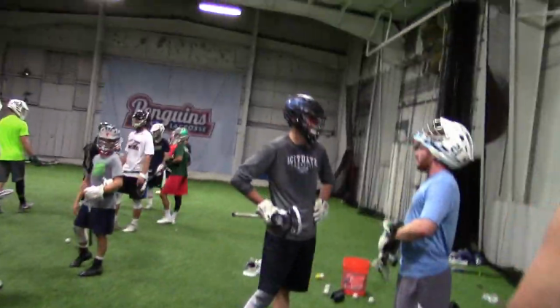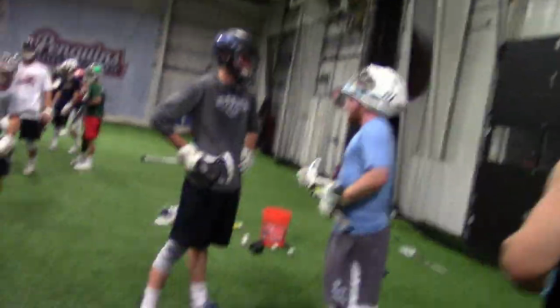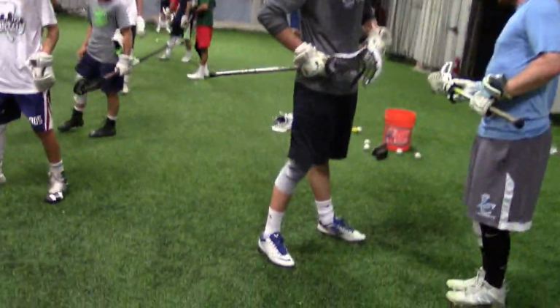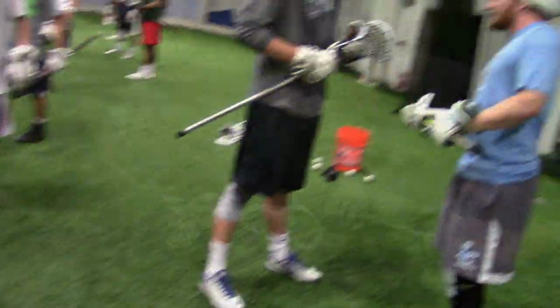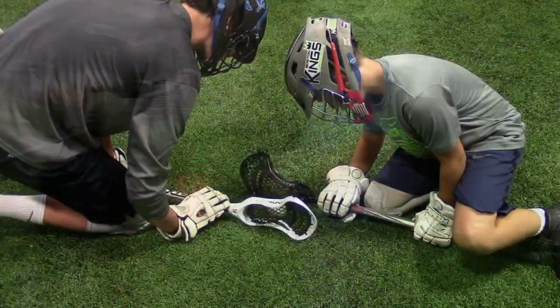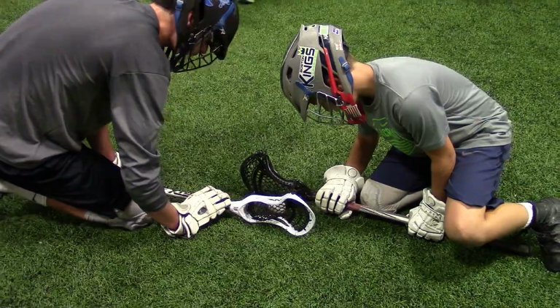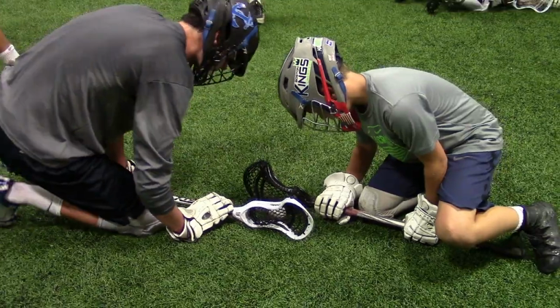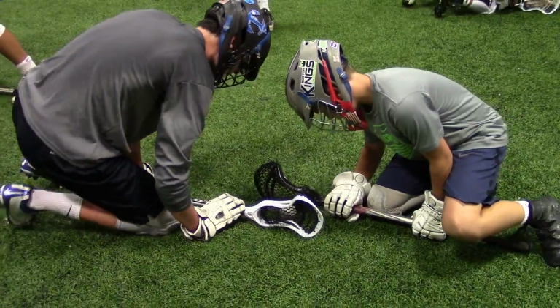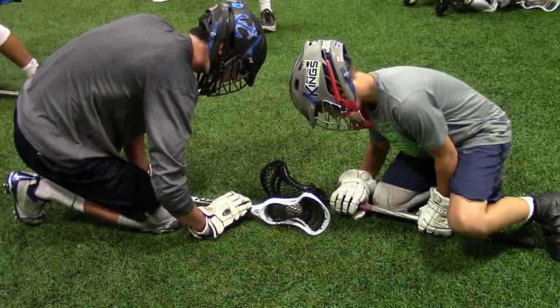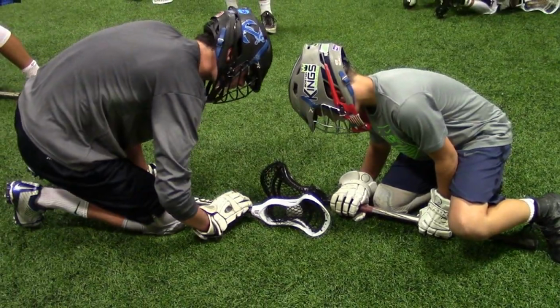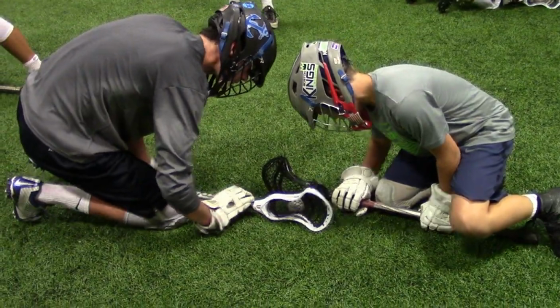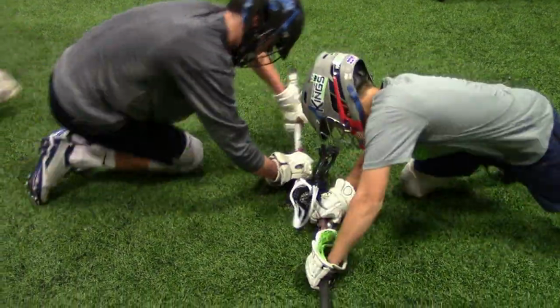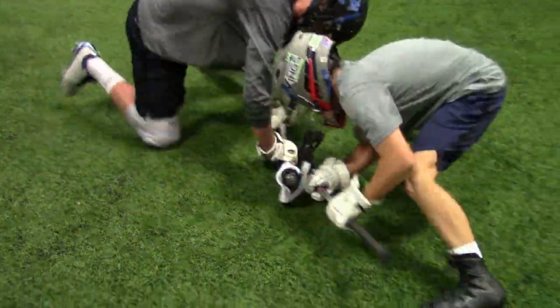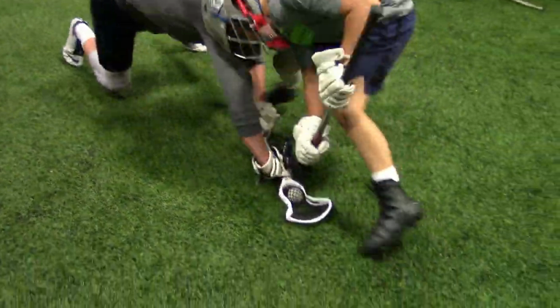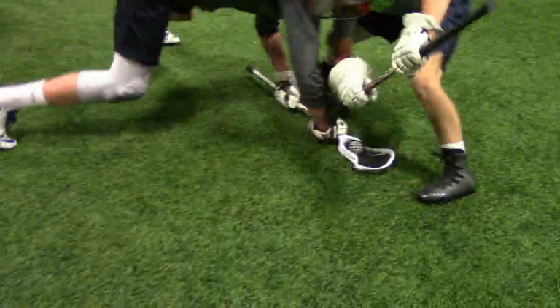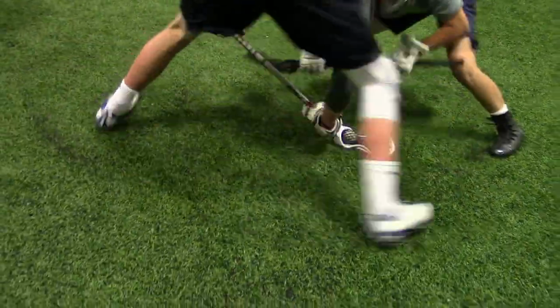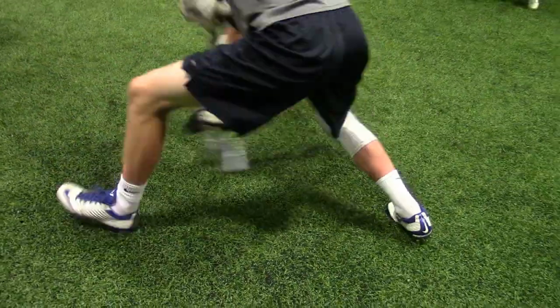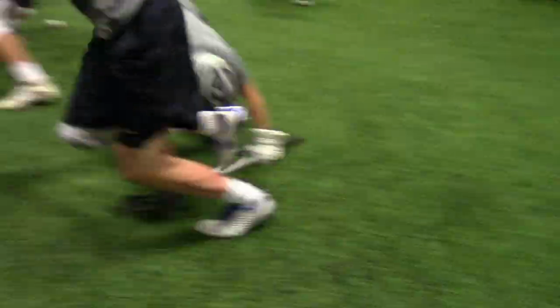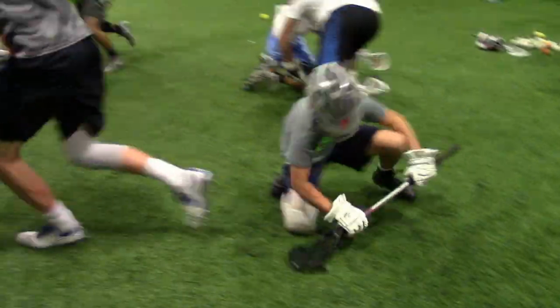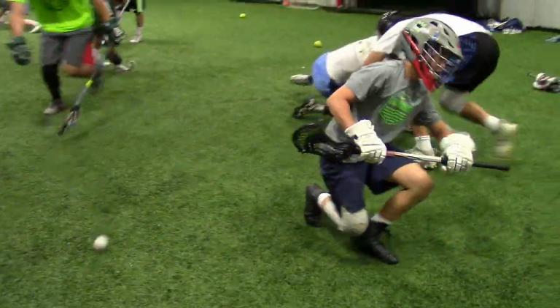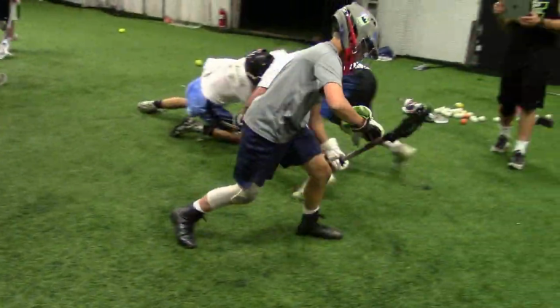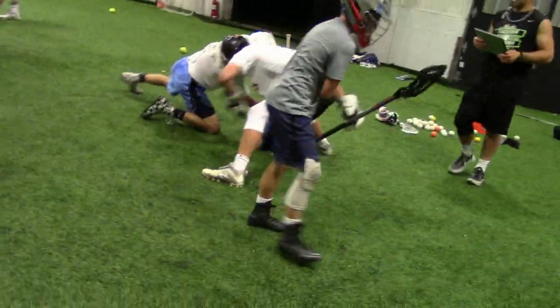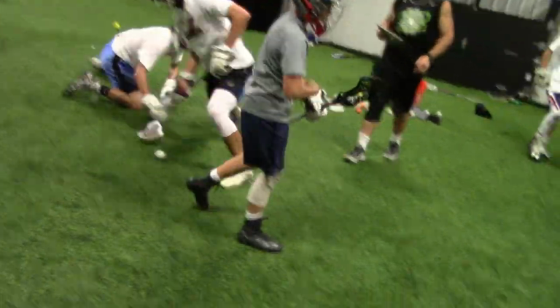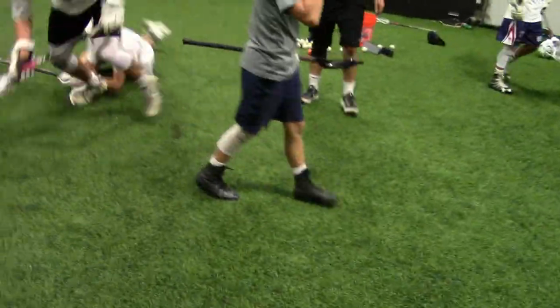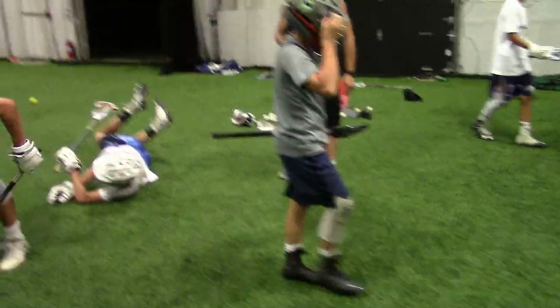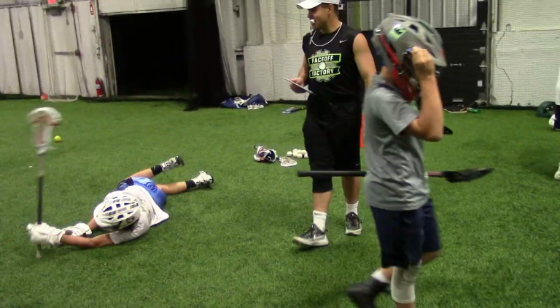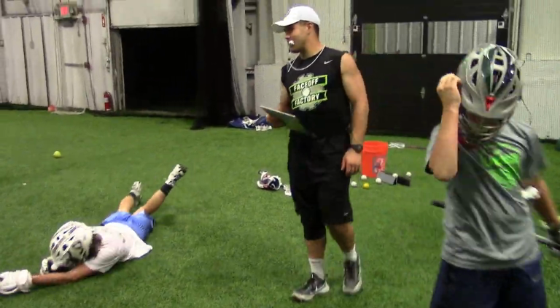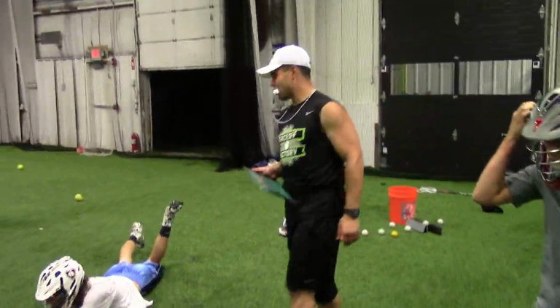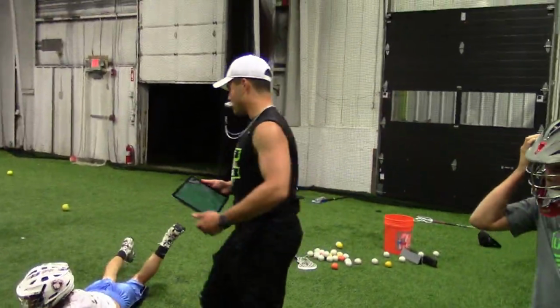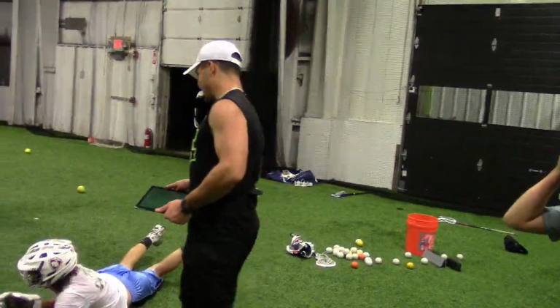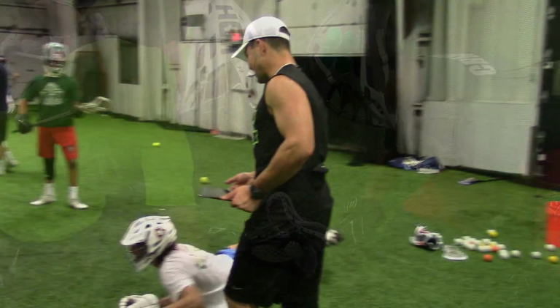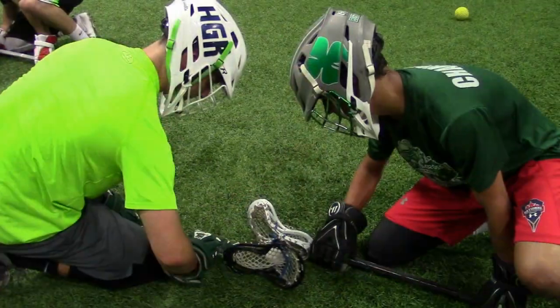Rotate. Round 12. We're going to 15. Set. Good job. 12 rep too.